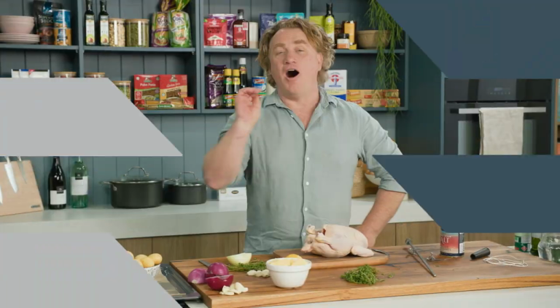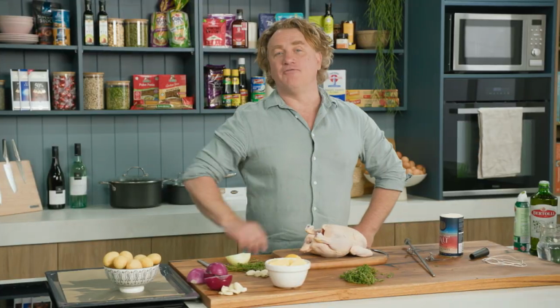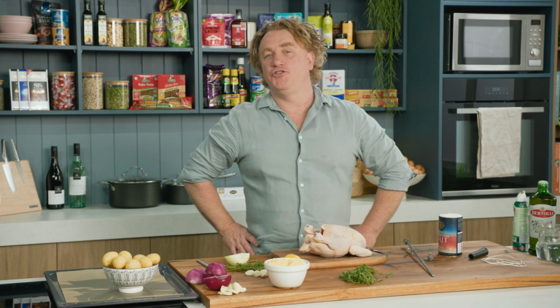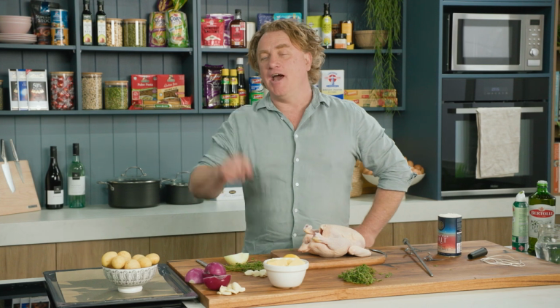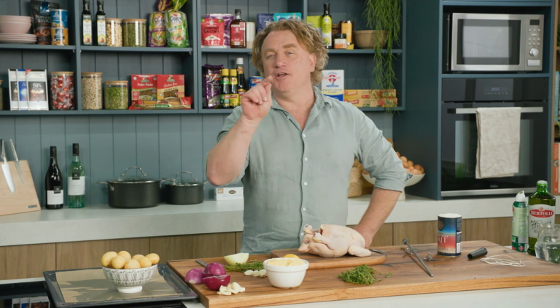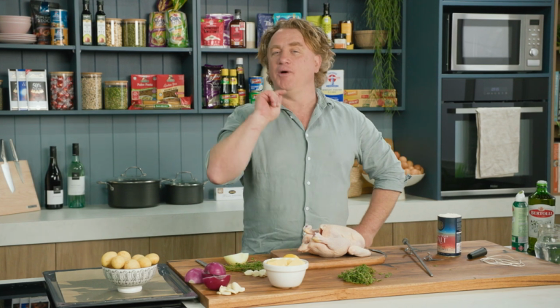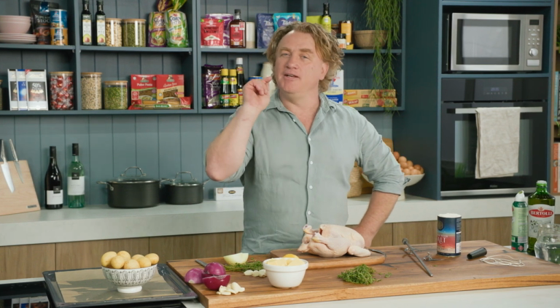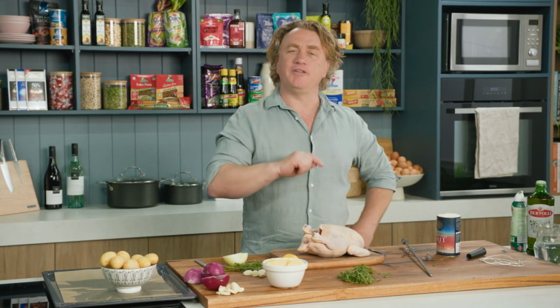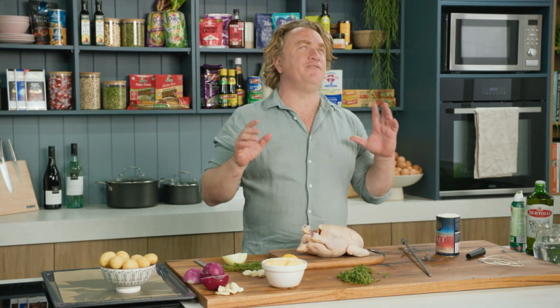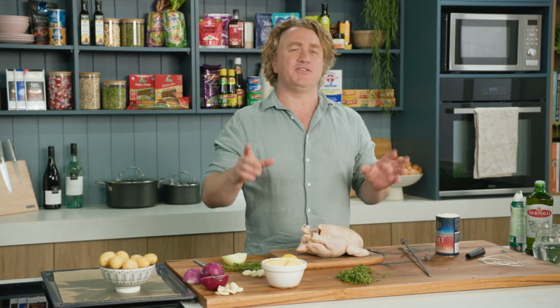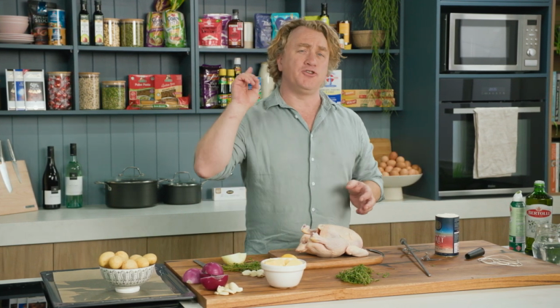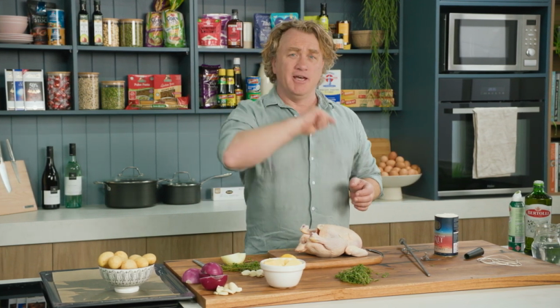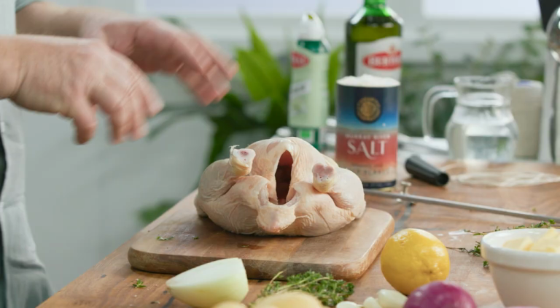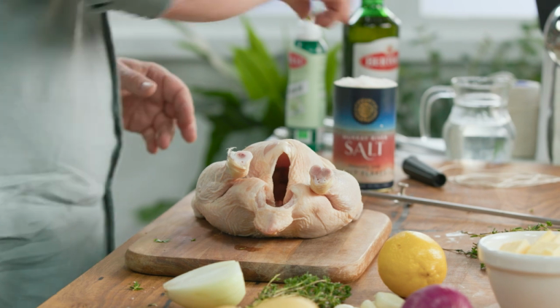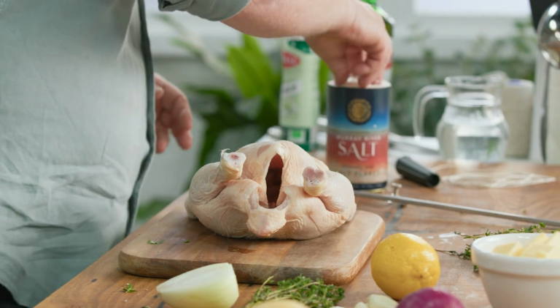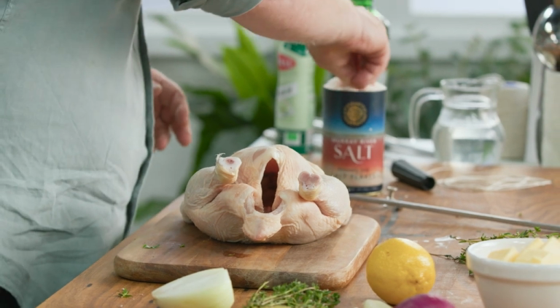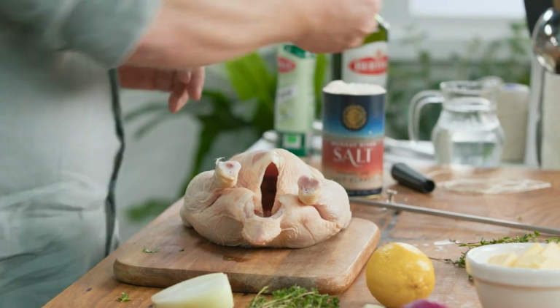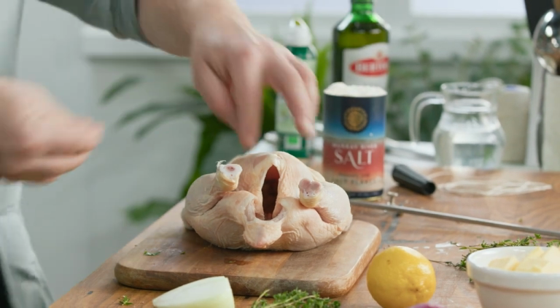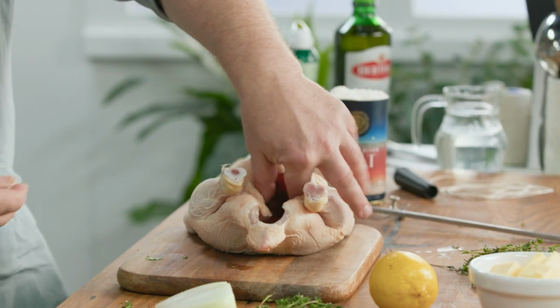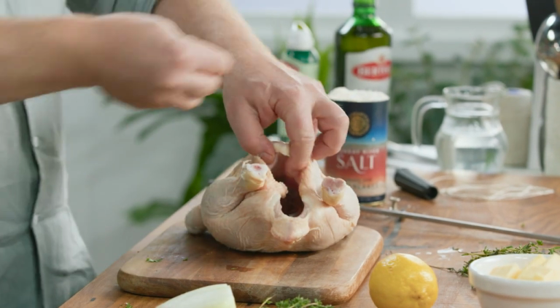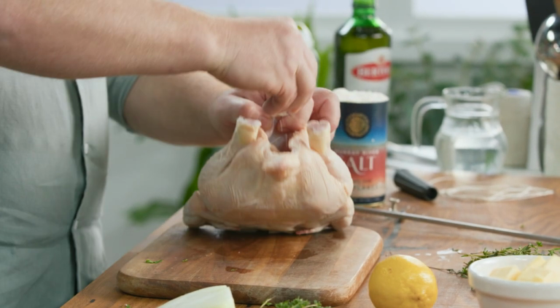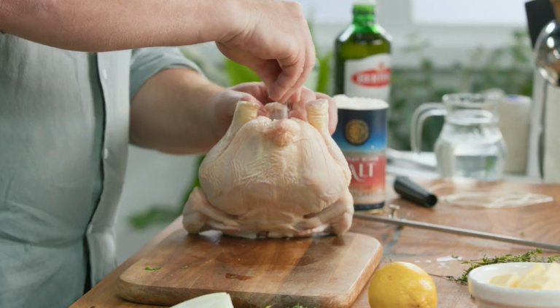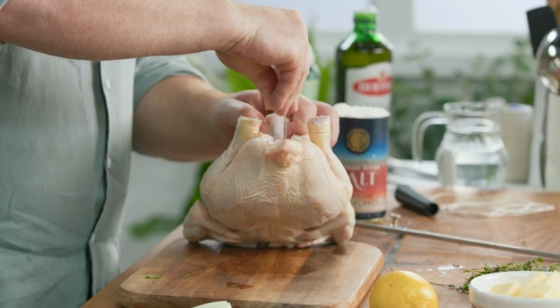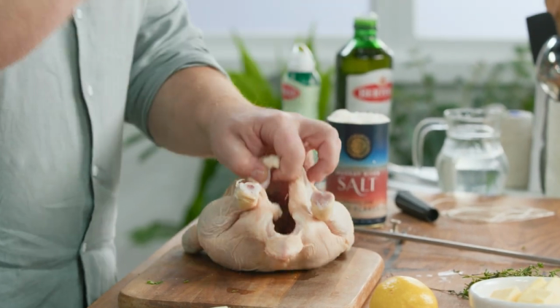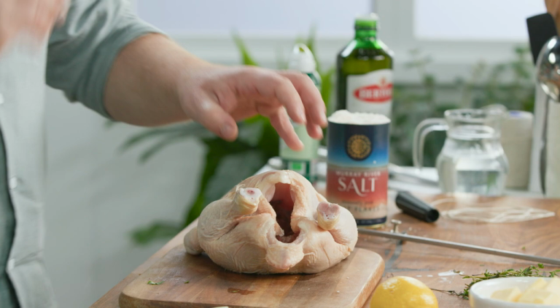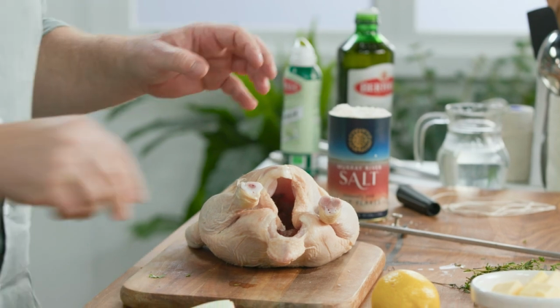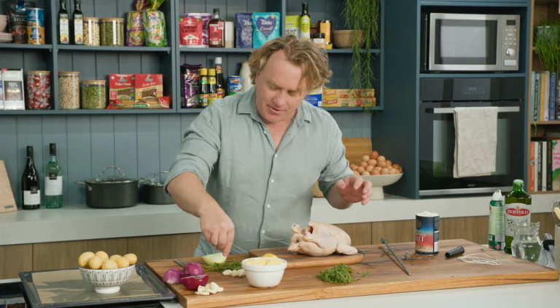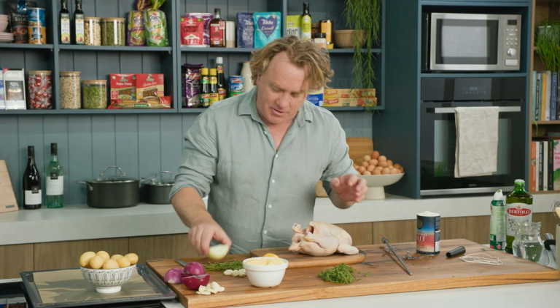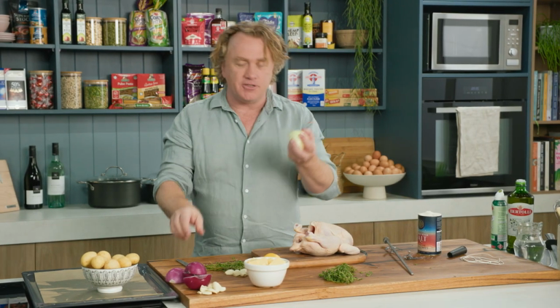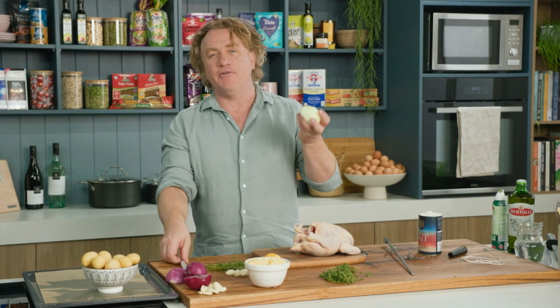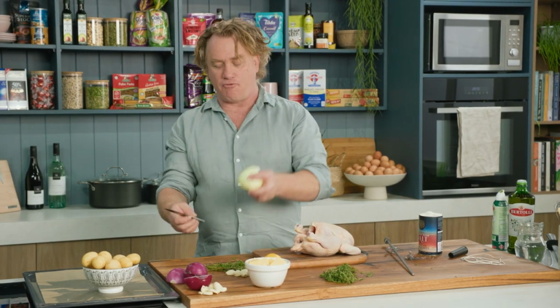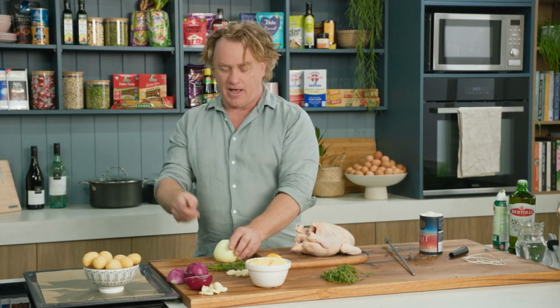I love roast chicken and I'm going to show you a little trick to get a fantastic roast chicken in your oven. To begin with, we put some salt into the vent here. I'm going to stuff it with some herbs and some things that give it some great flavour.